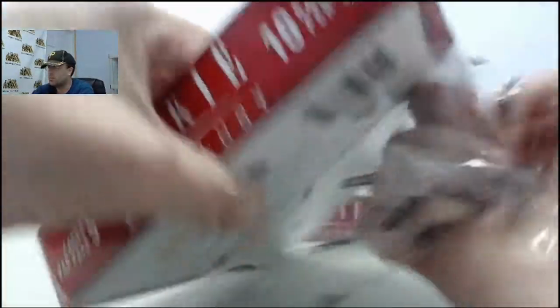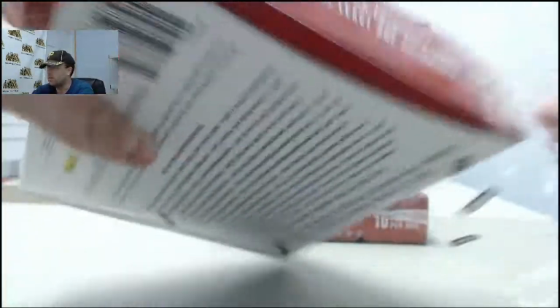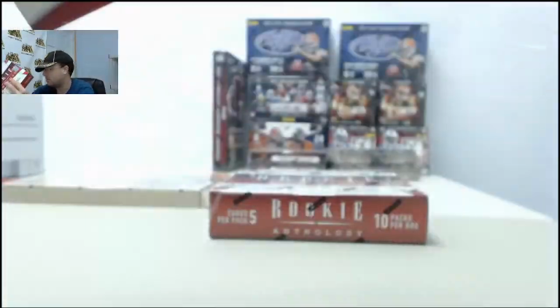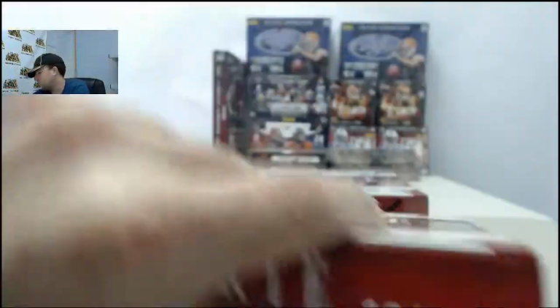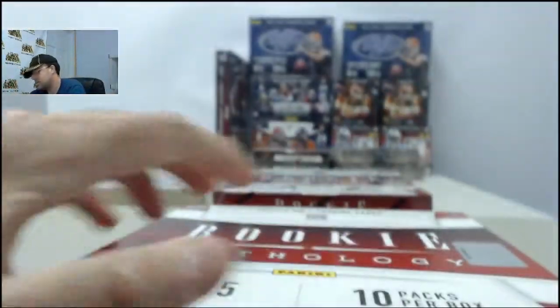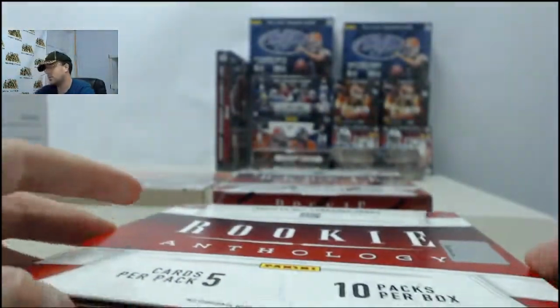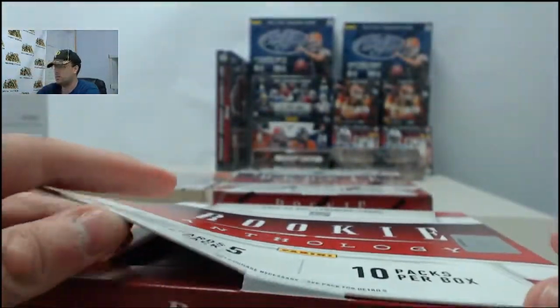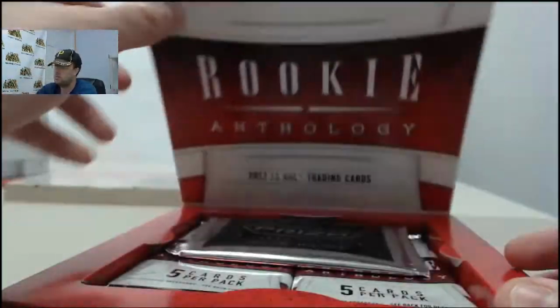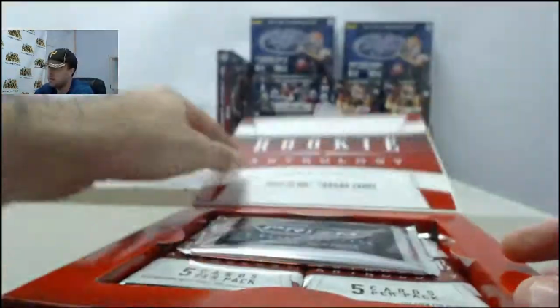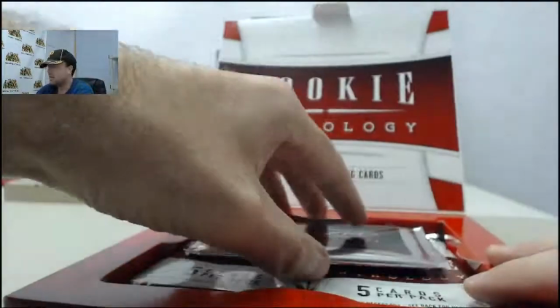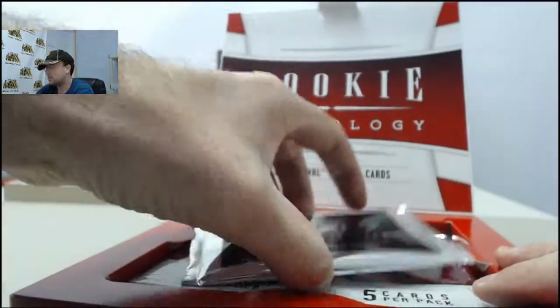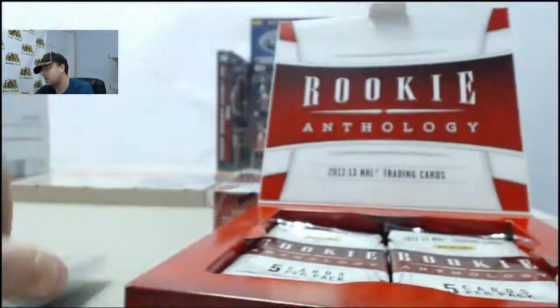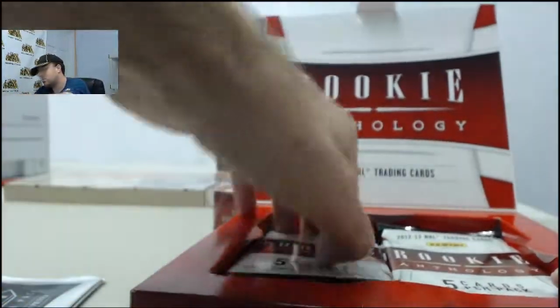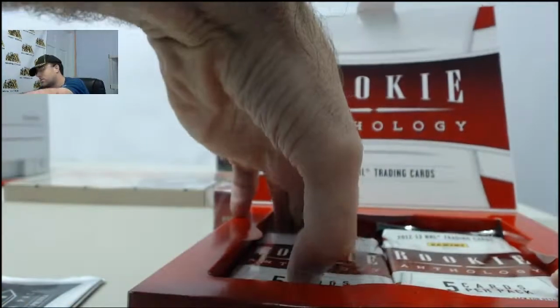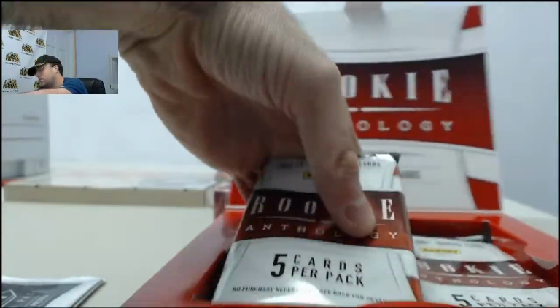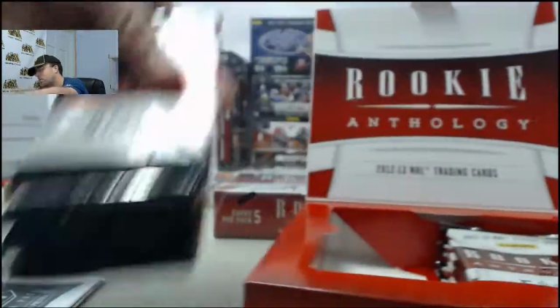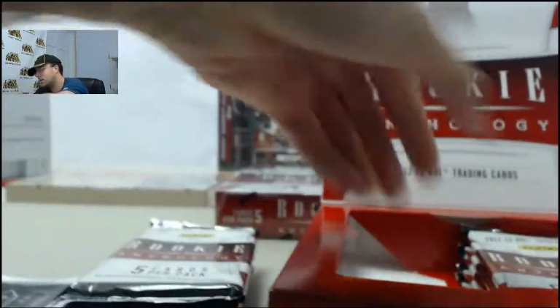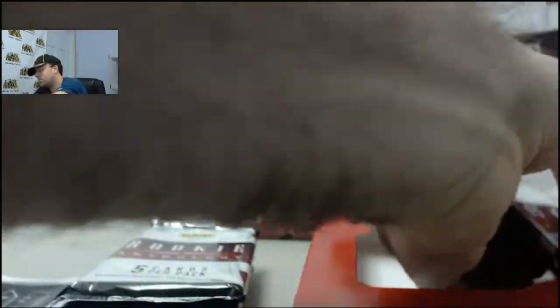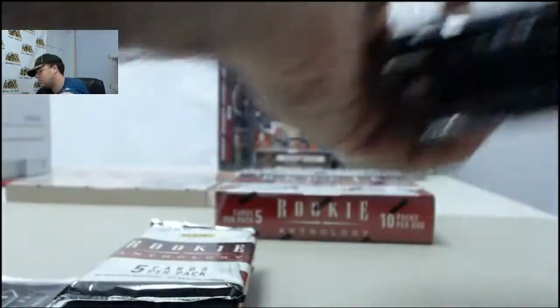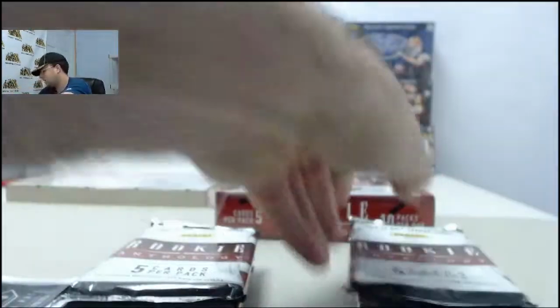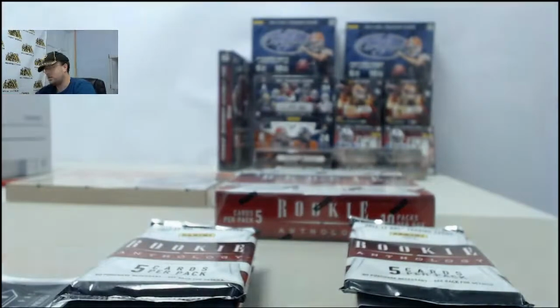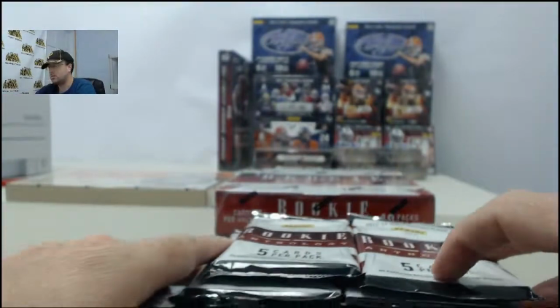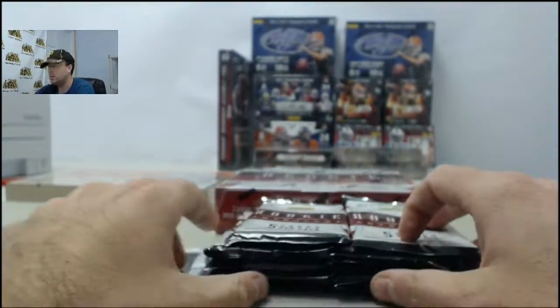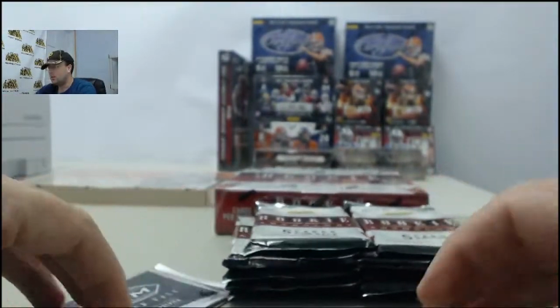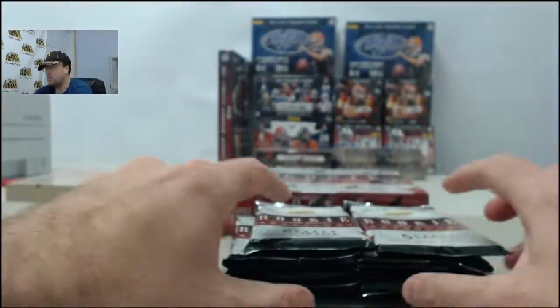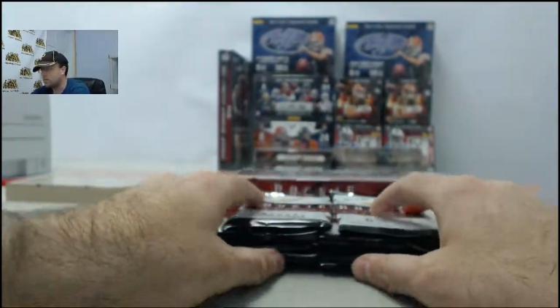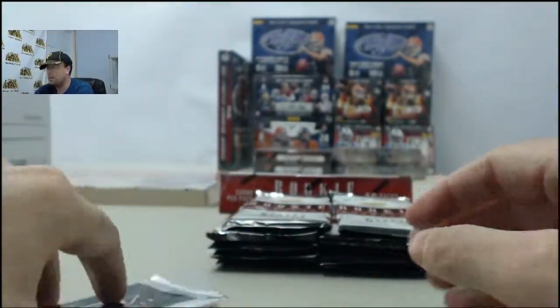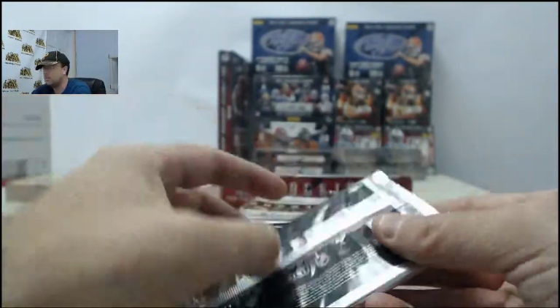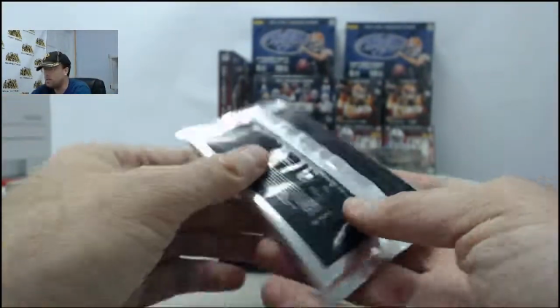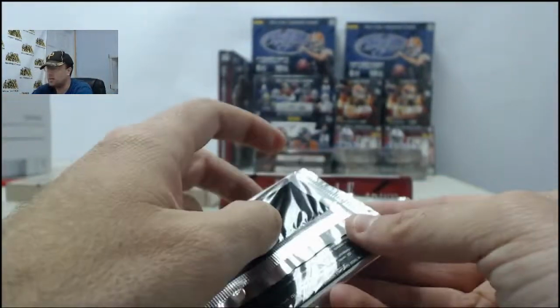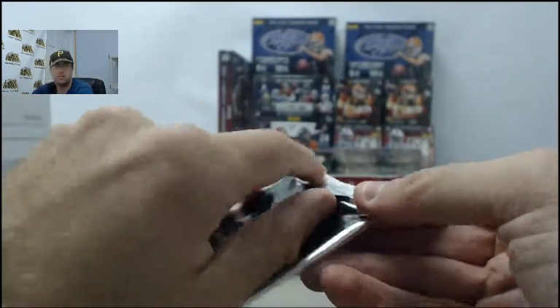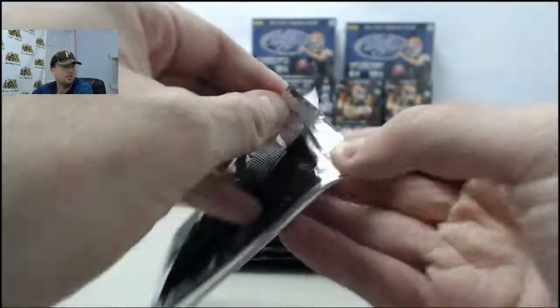SteelCityCollections.com slash Breakroom is the place to go. Just click the Live Breaks On Demand banner to see all those Live Break eligible products. Find the one you want, click the Breakers Live For Me button and we'll get it broken live for you here on Breakers TV. We're here every Monday through Friday, 9 a.m. to 4 p.m. Eastern Time, breaking your boxes live.